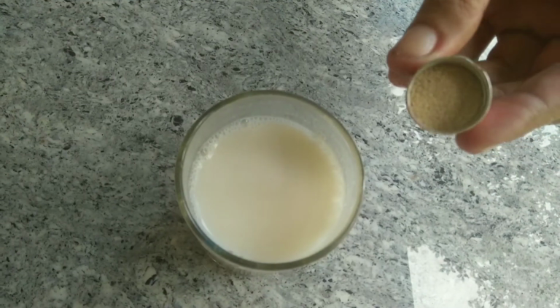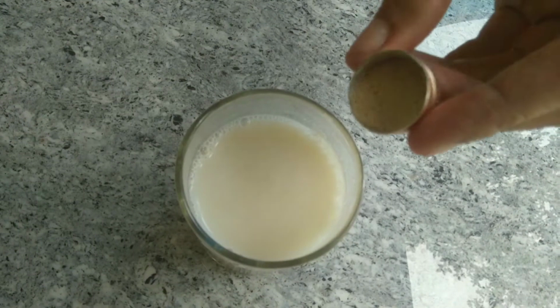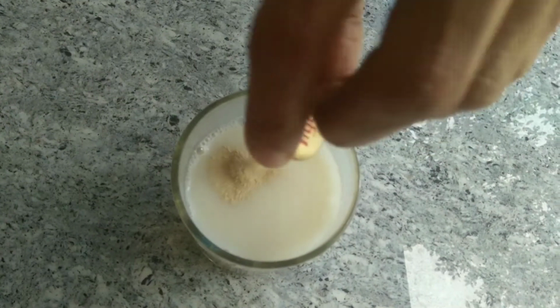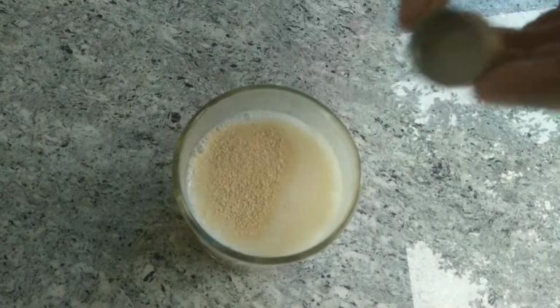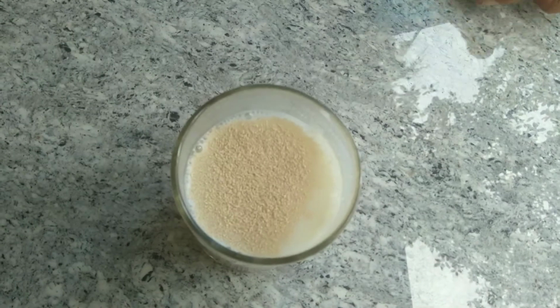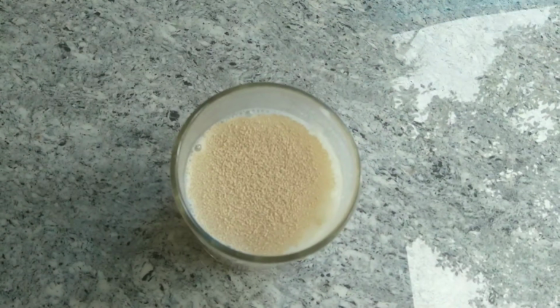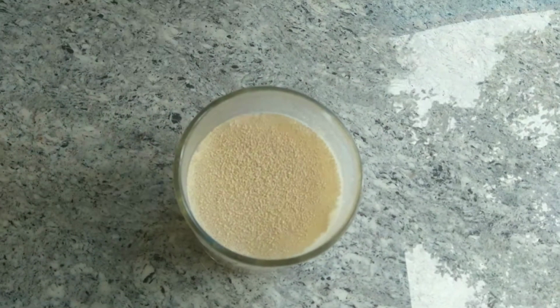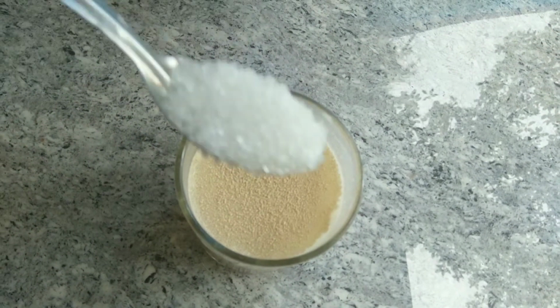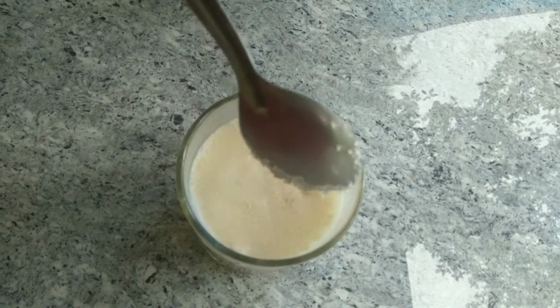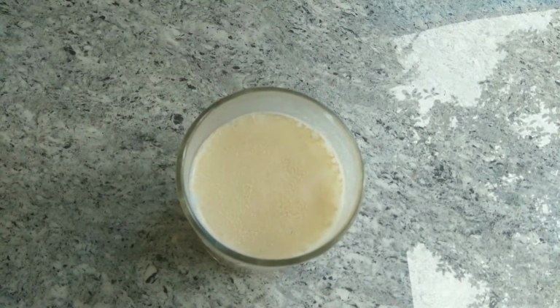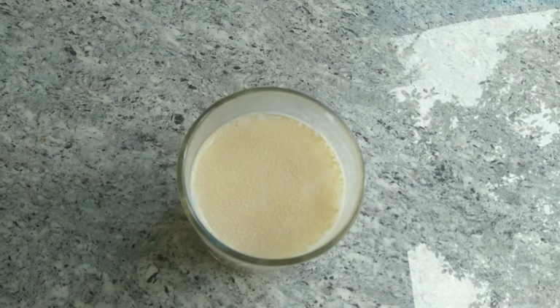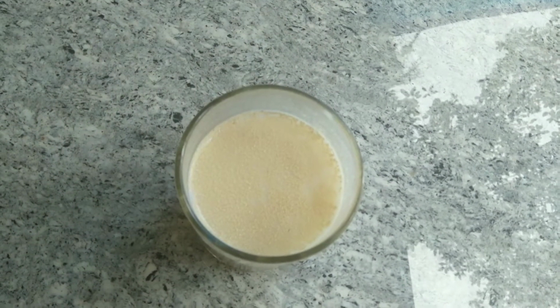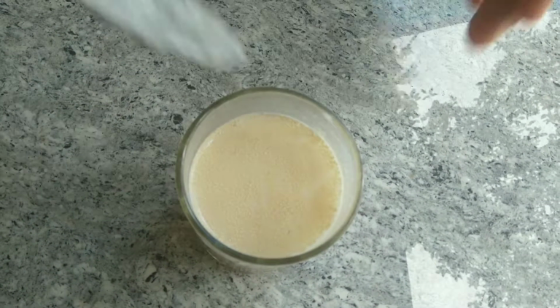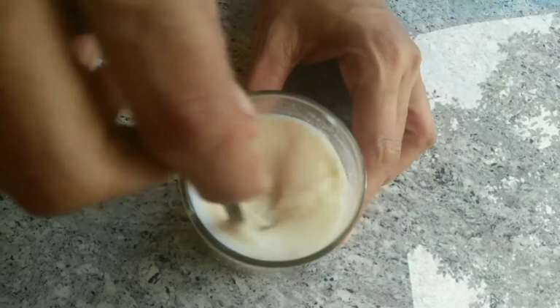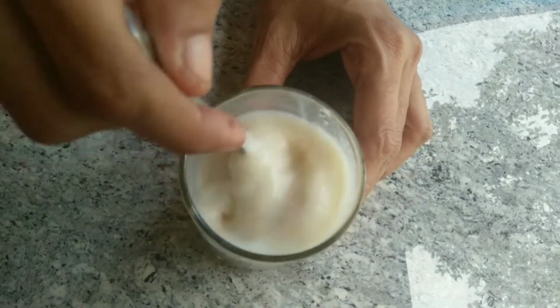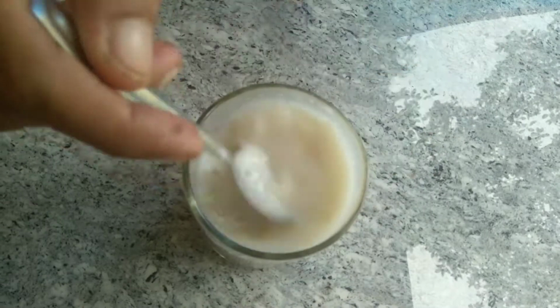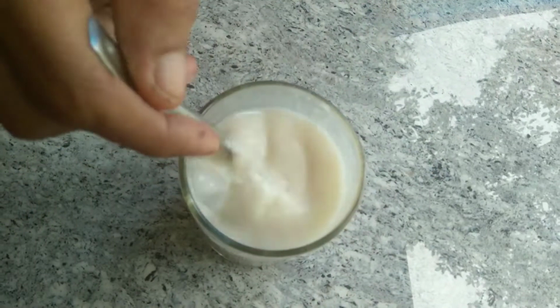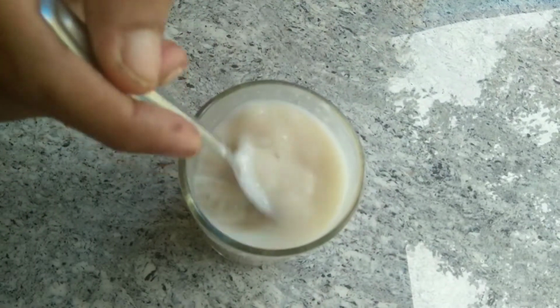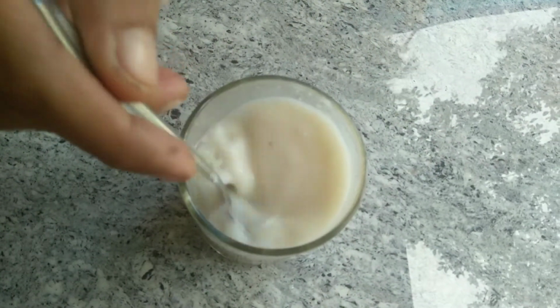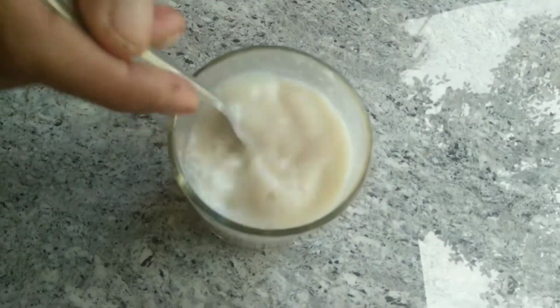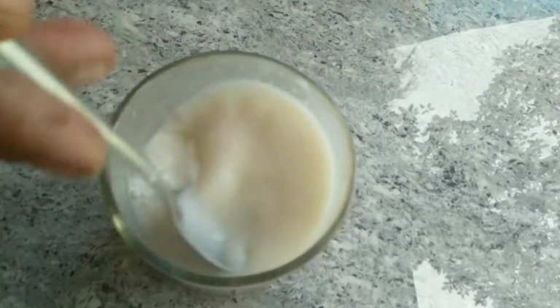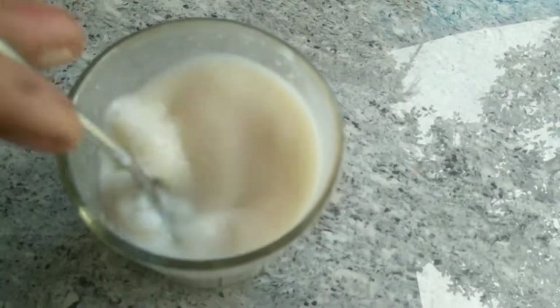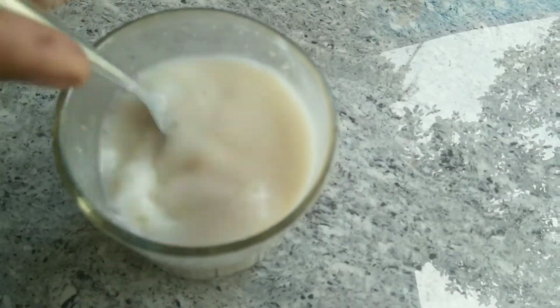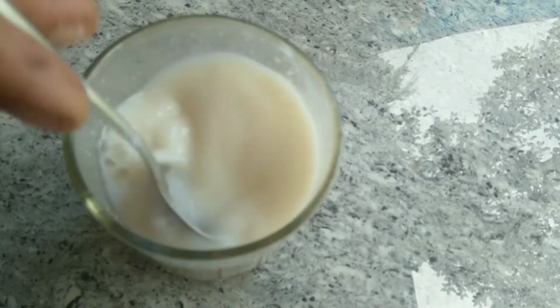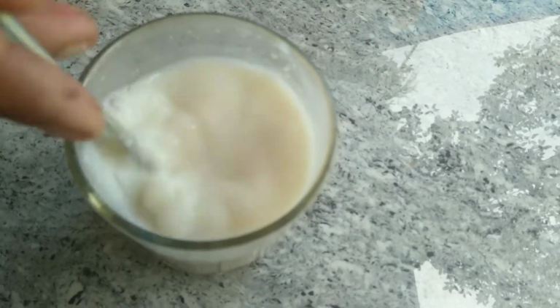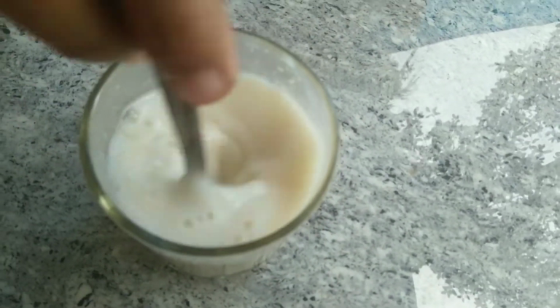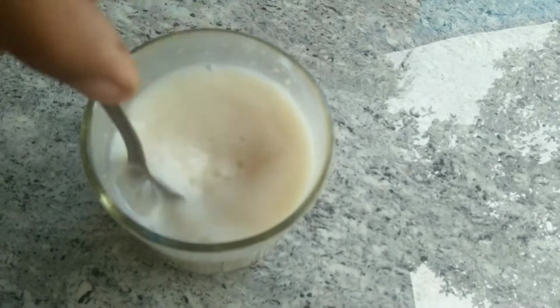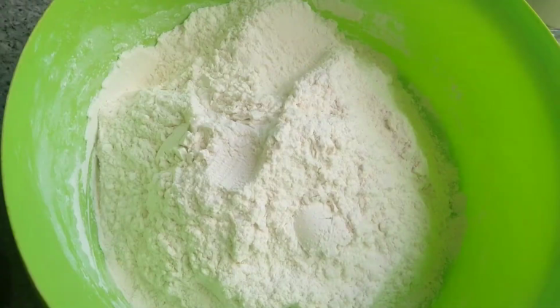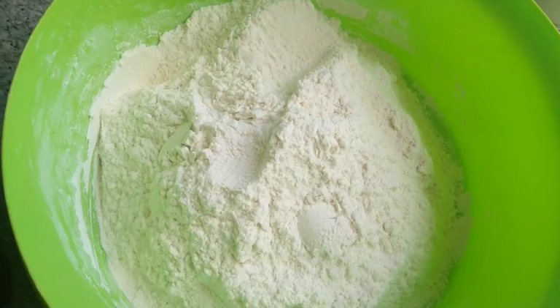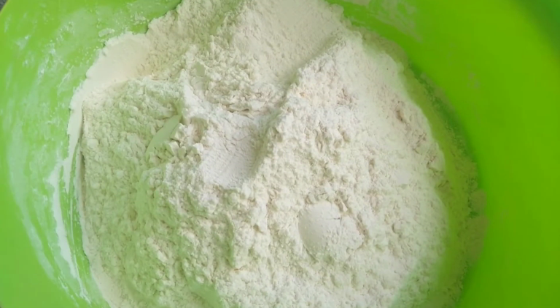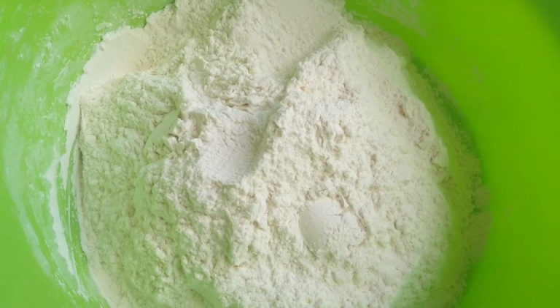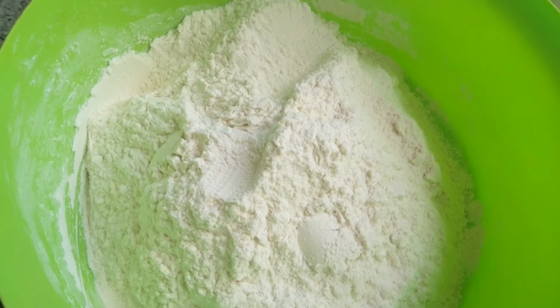Add an amount of salt and mix it in a cup. Mix it through an hour tray.